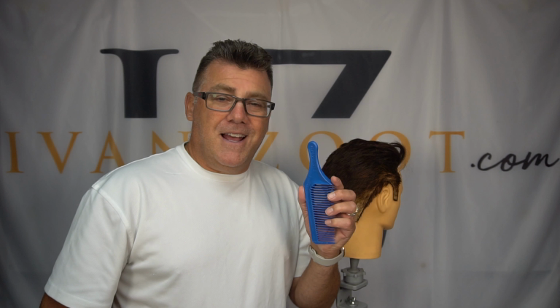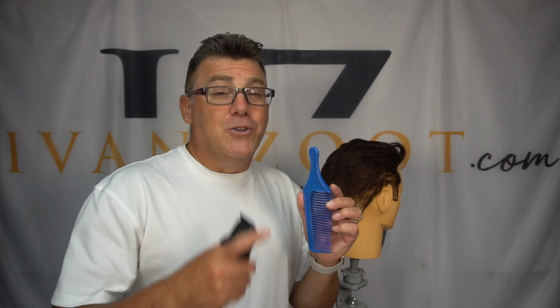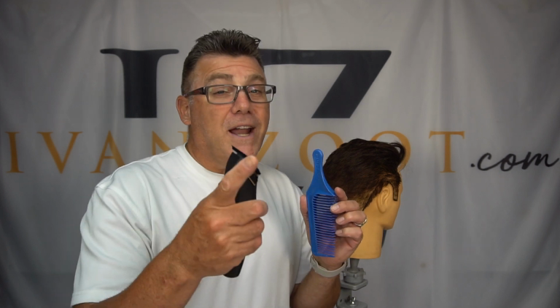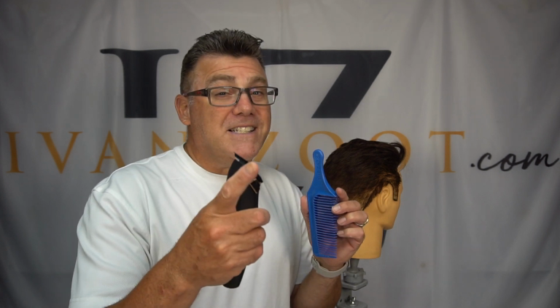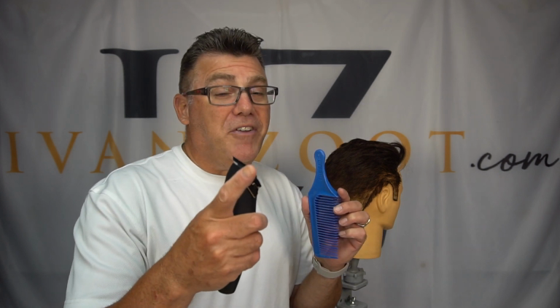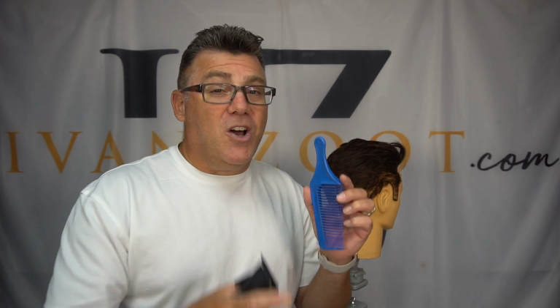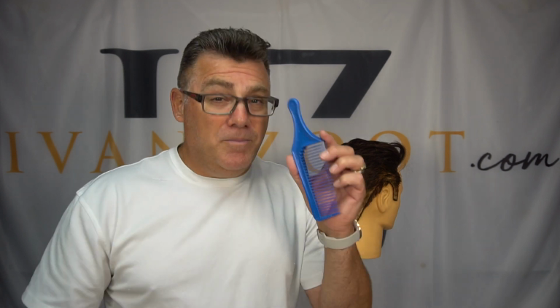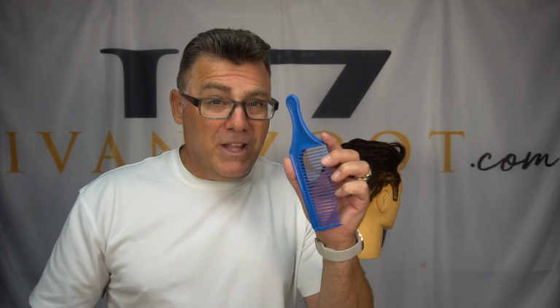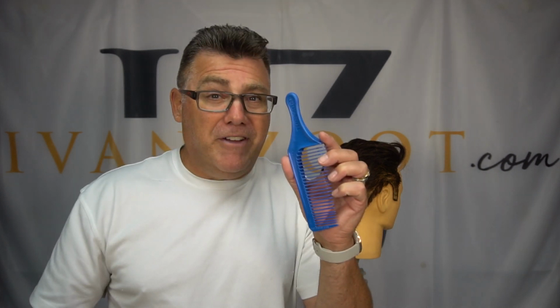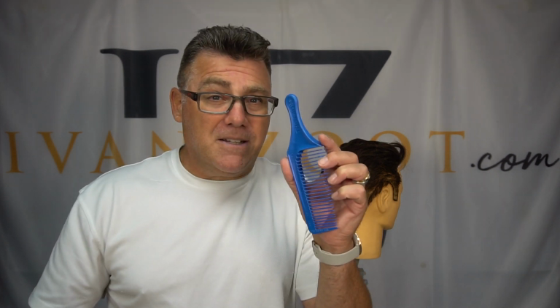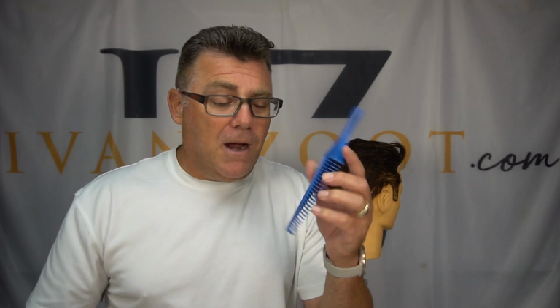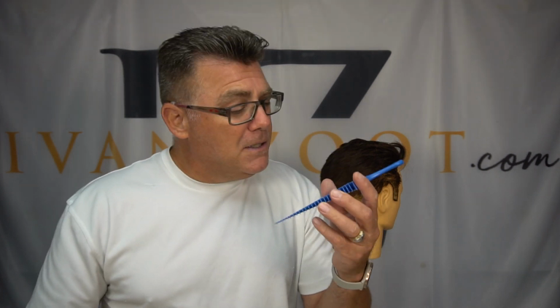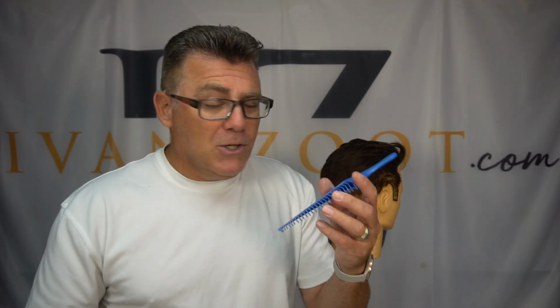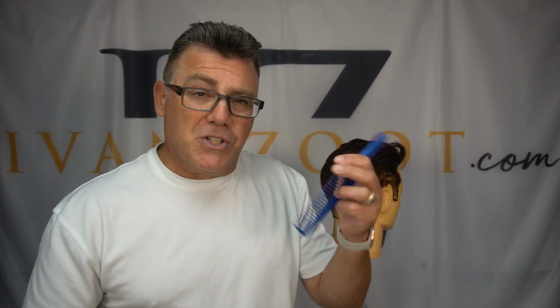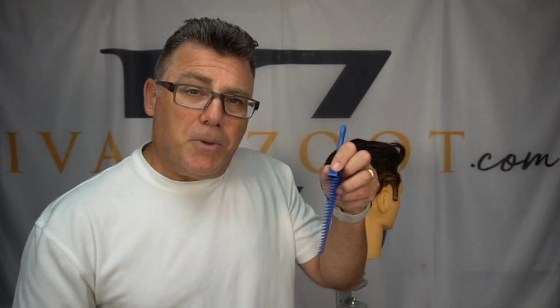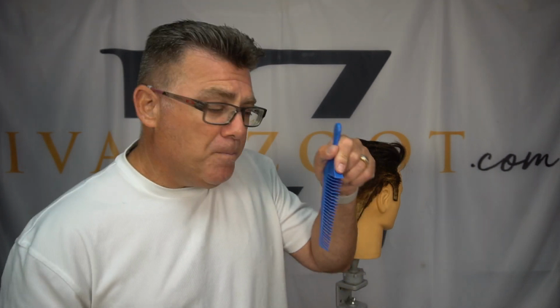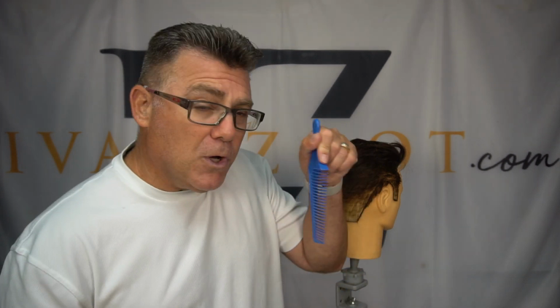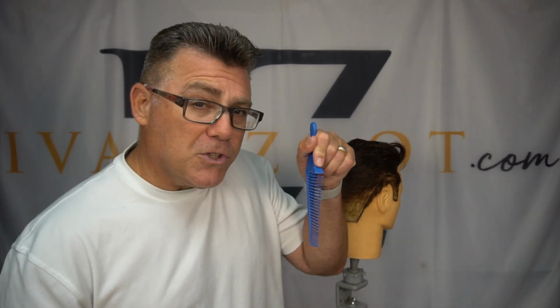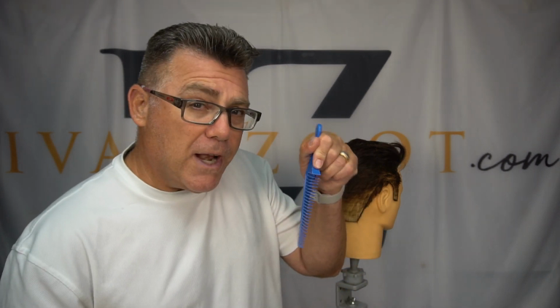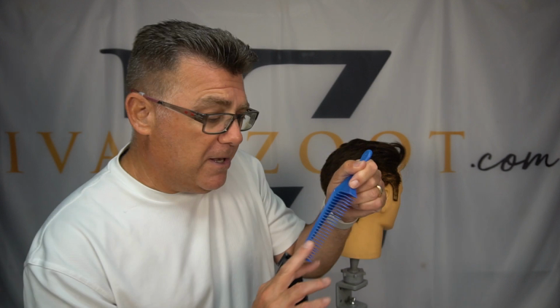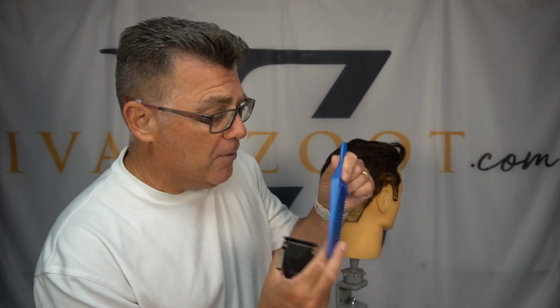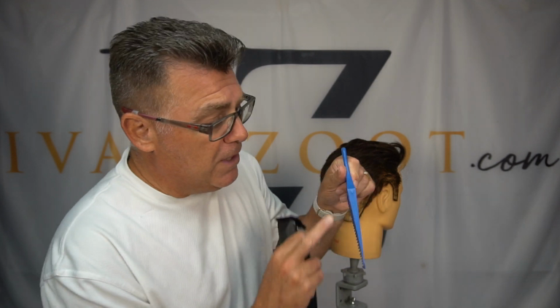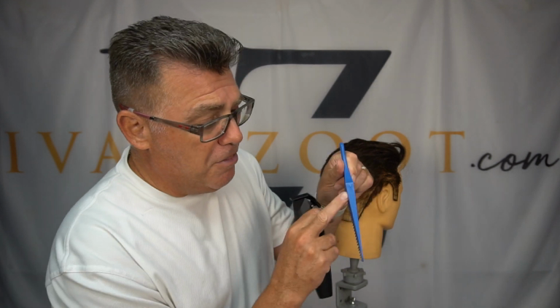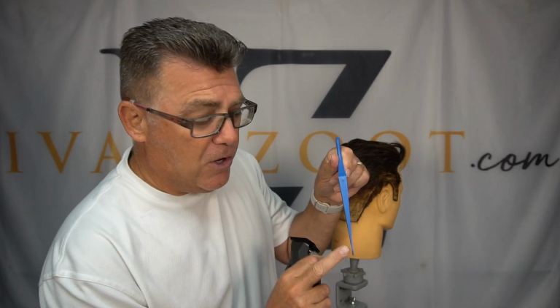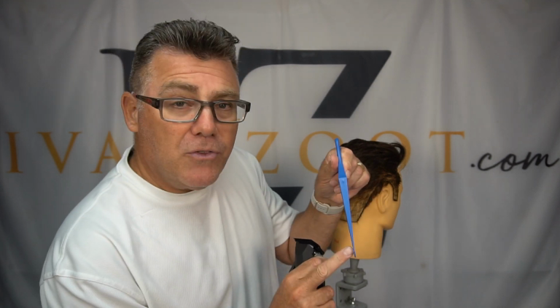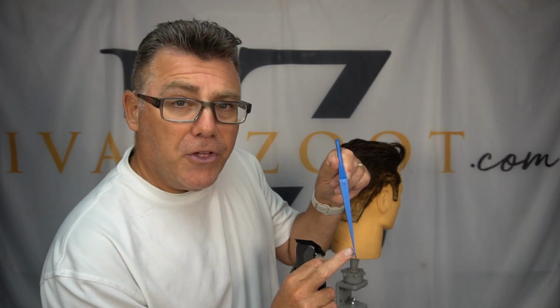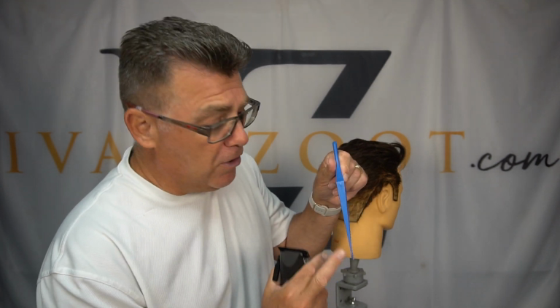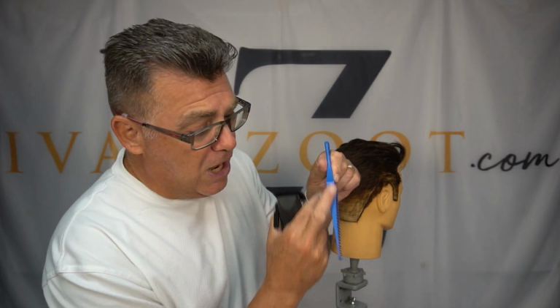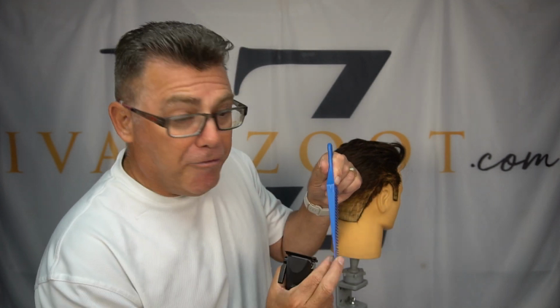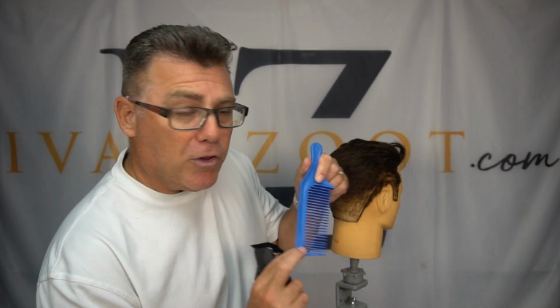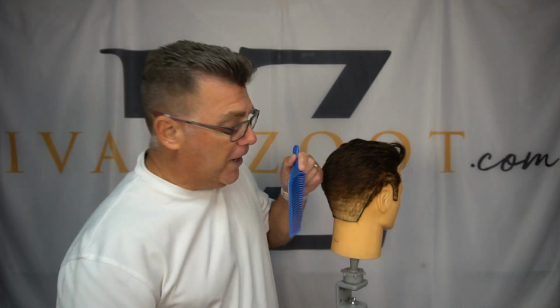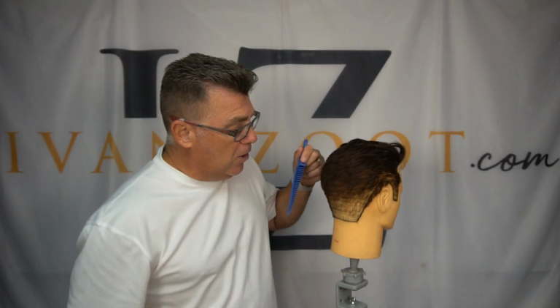Are you ready to see the fade comb? Fade some hair? Real simple. Hold it straight up and down. Thicker to thinner. Vertical fade comb.